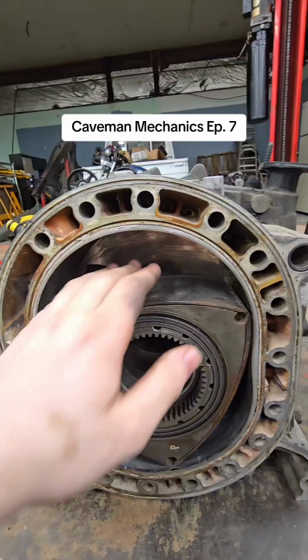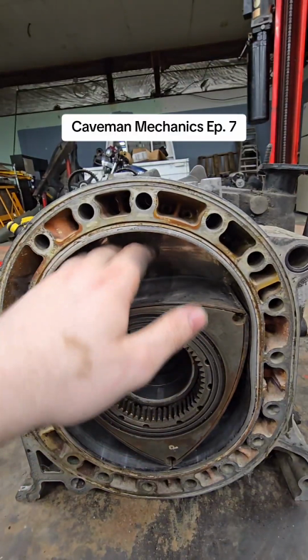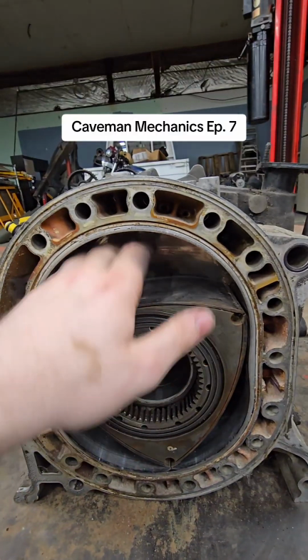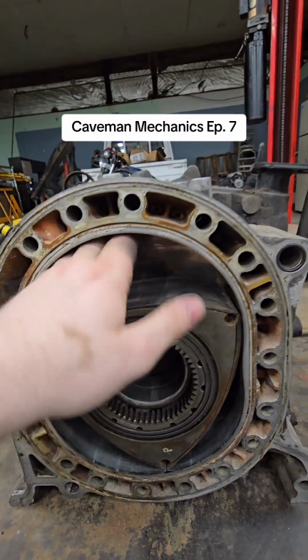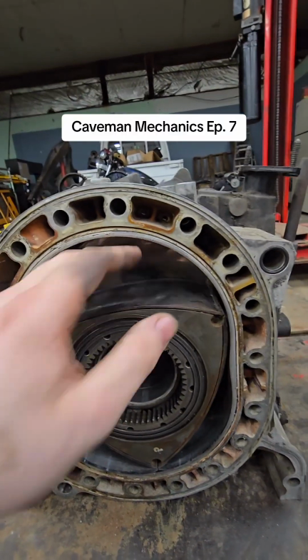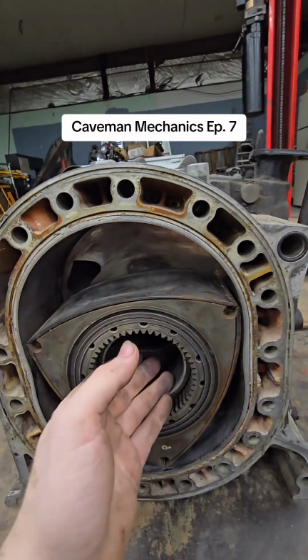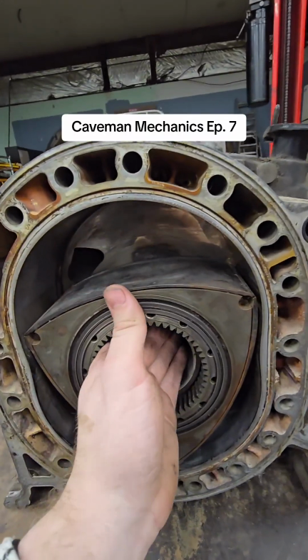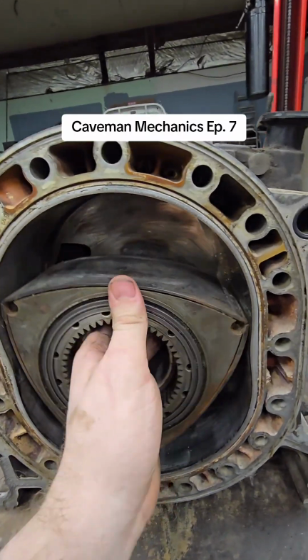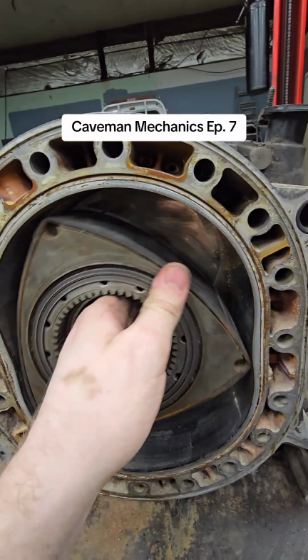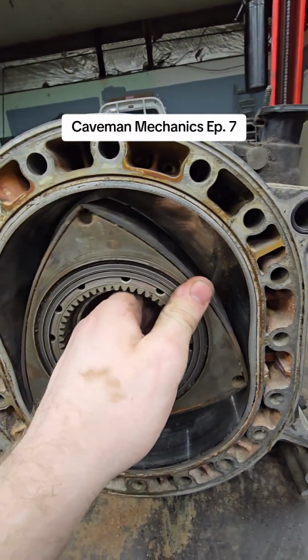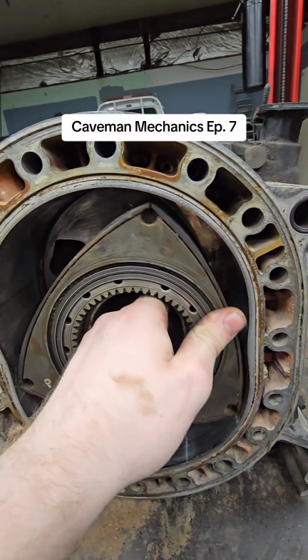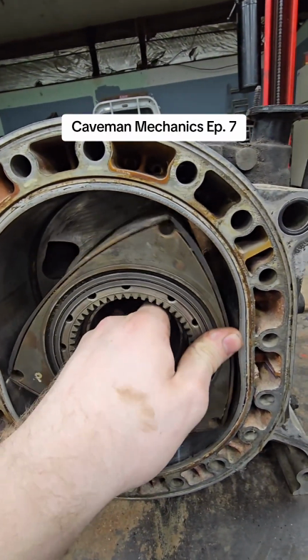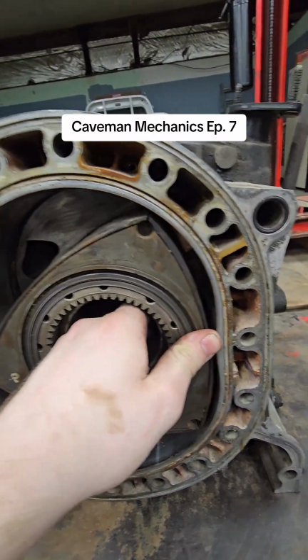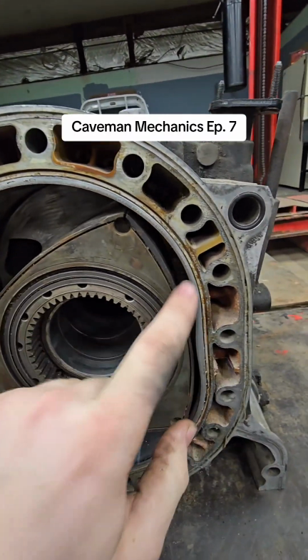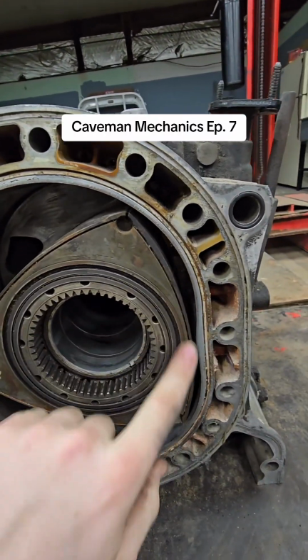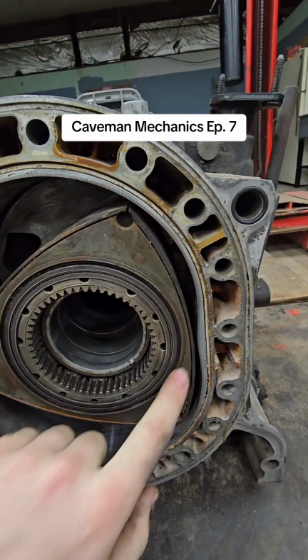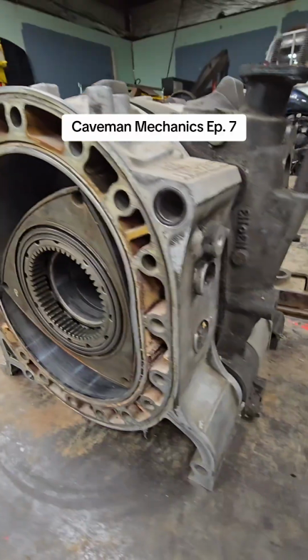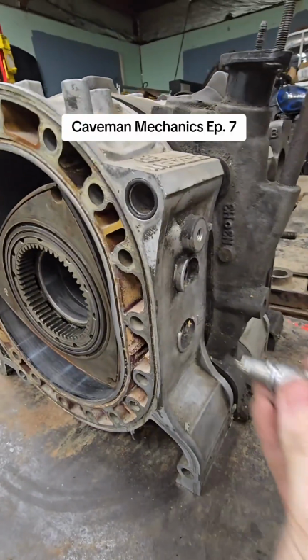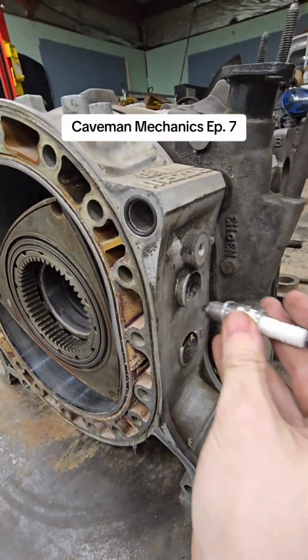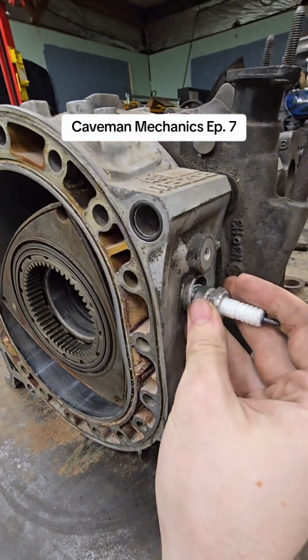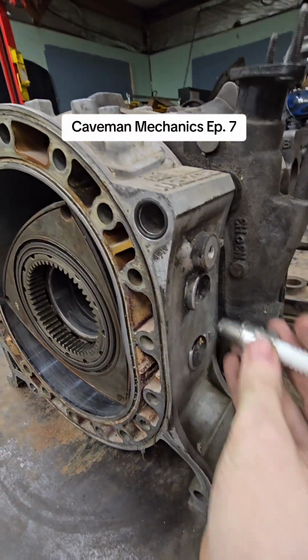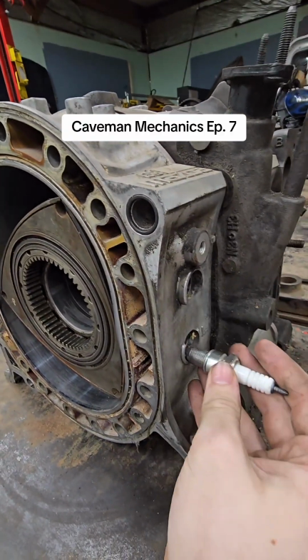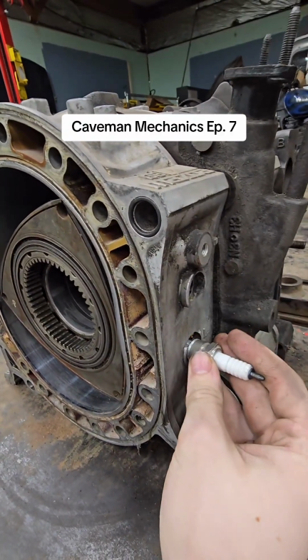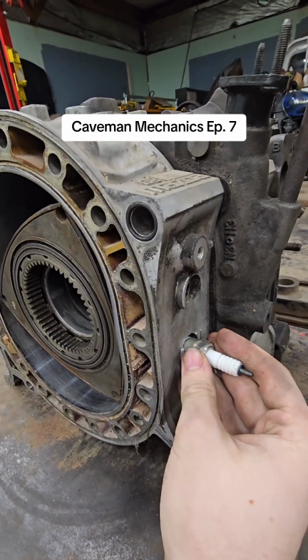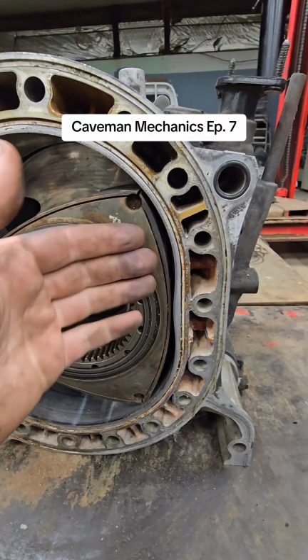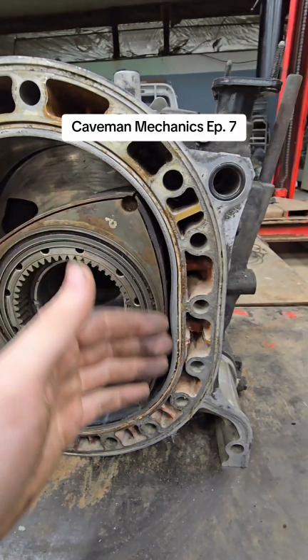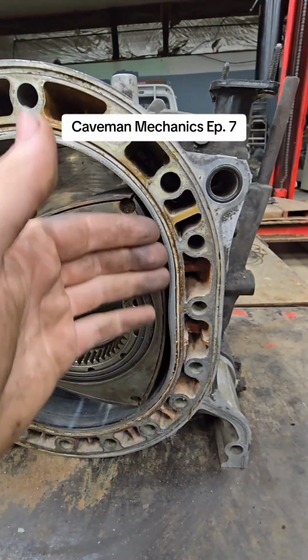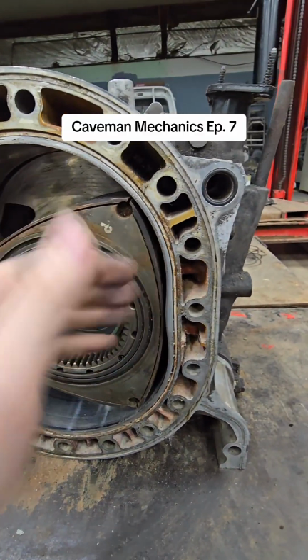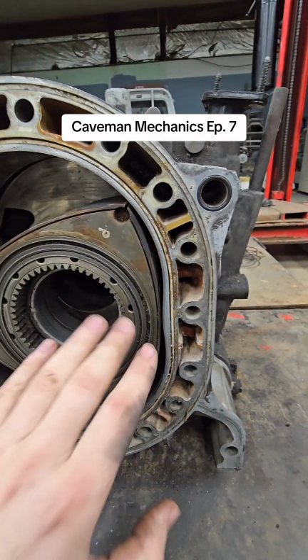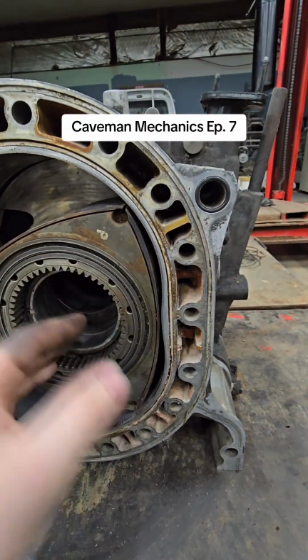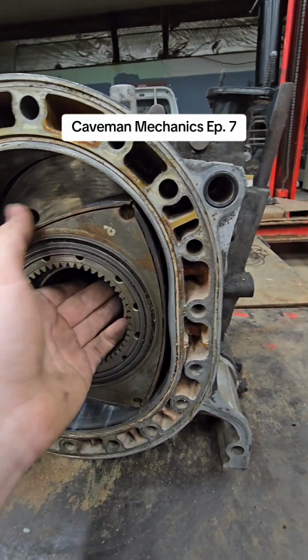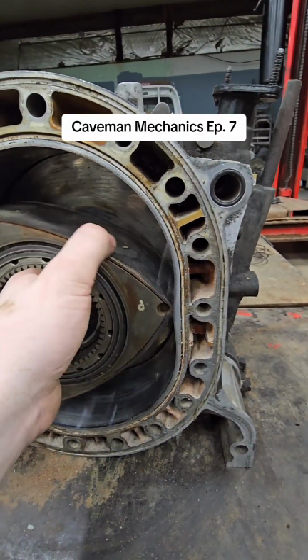You see, air and fuel in big area. When spin, it compress to small area. This is where two spark plug is. Spark plug ignite air fuel, create boom and spin rotor.